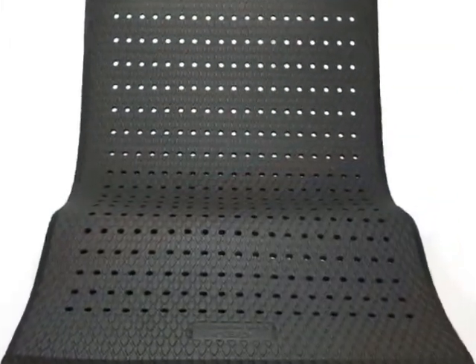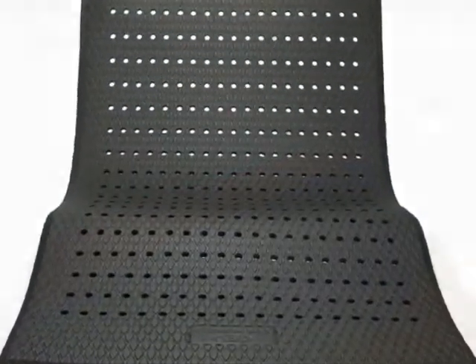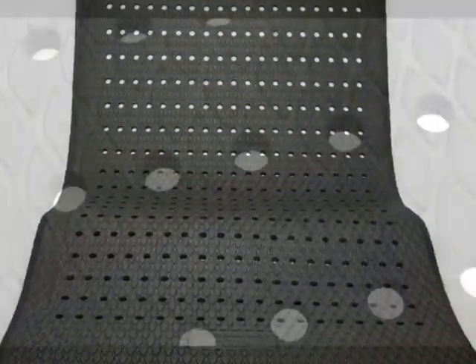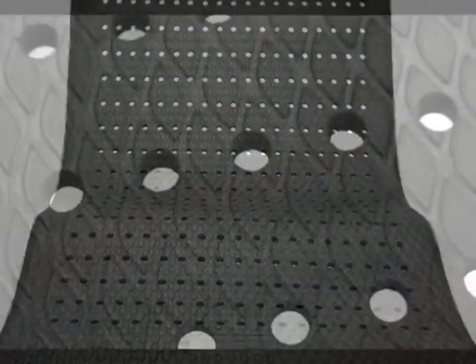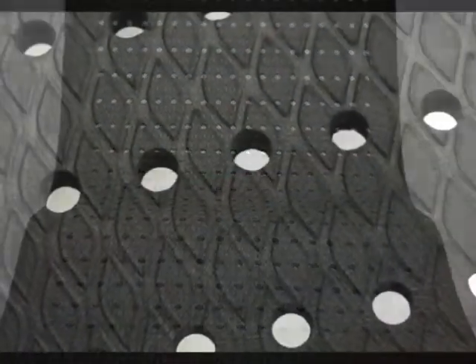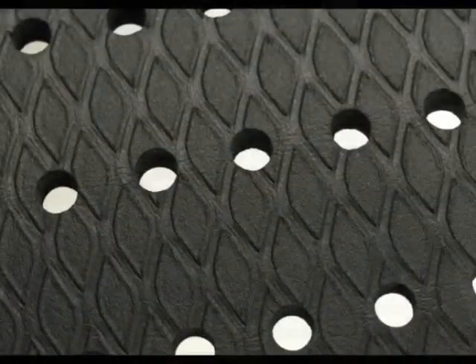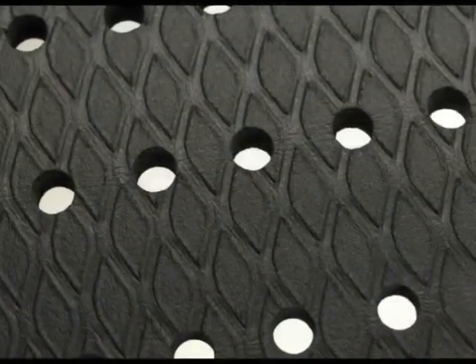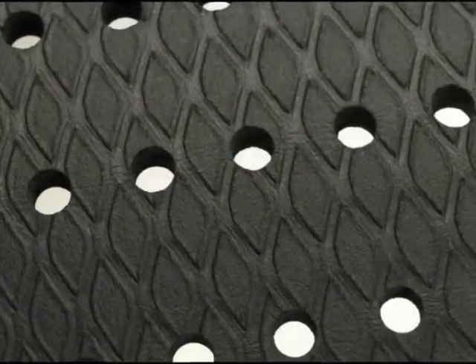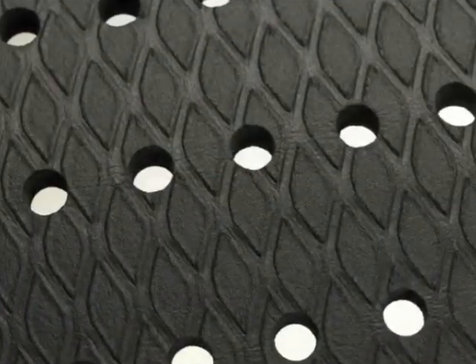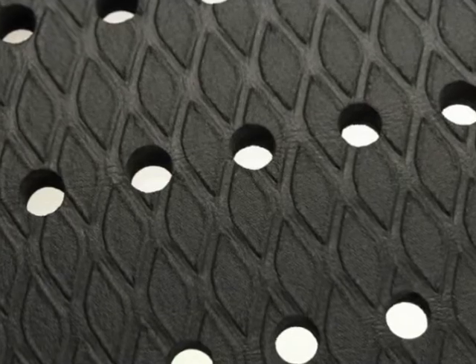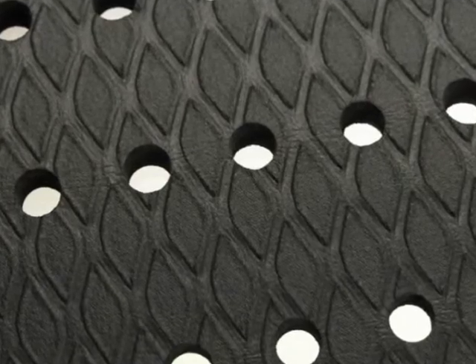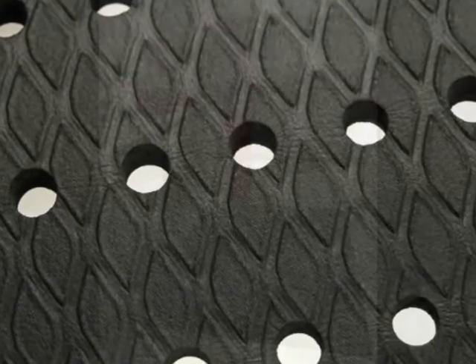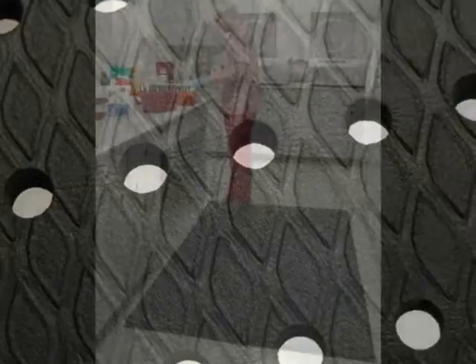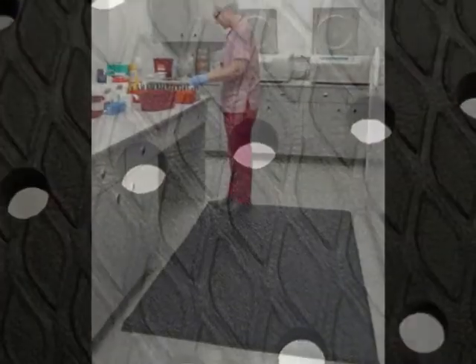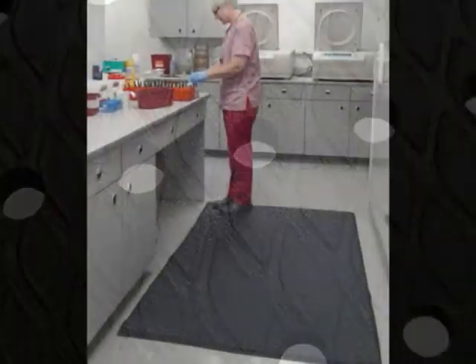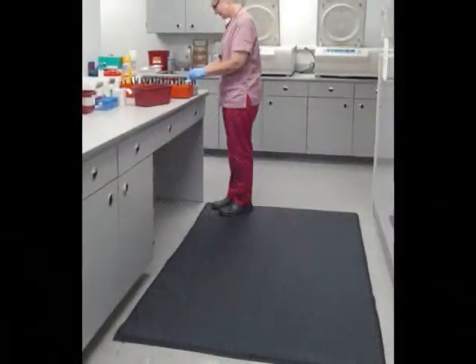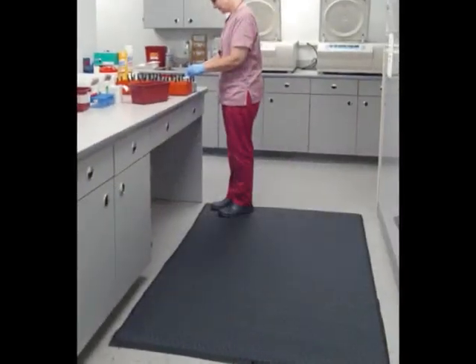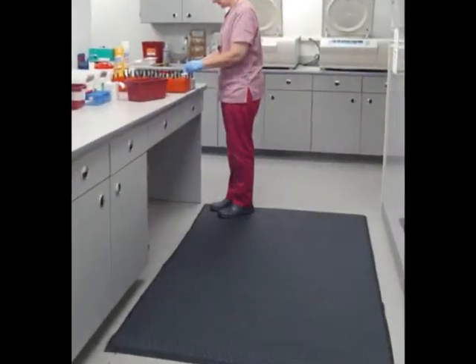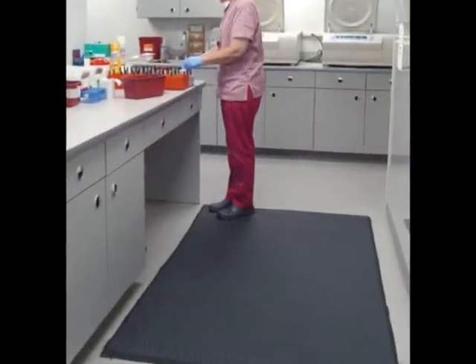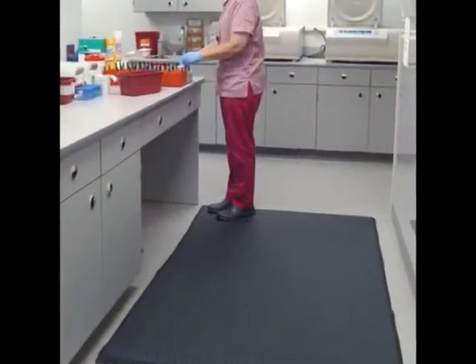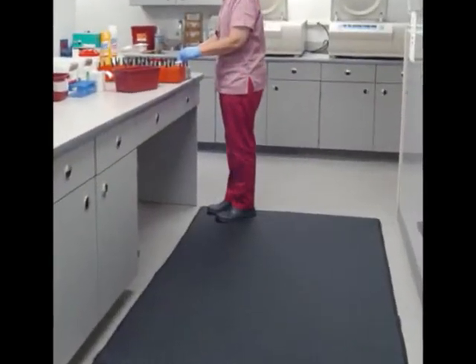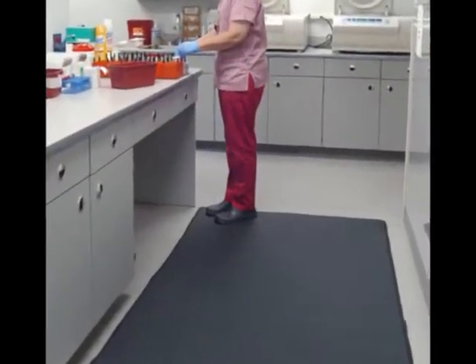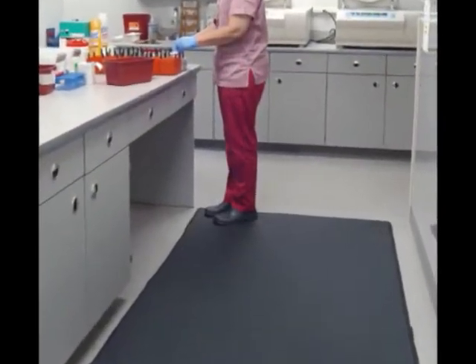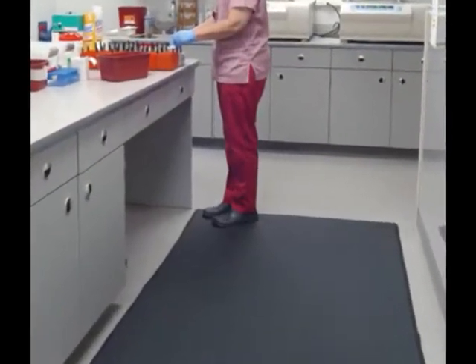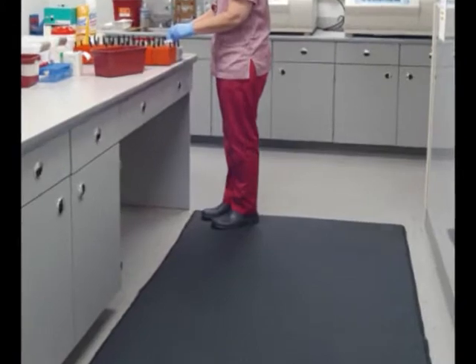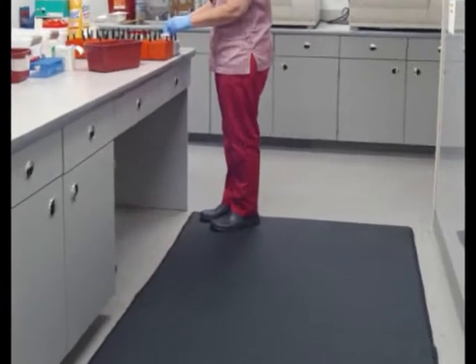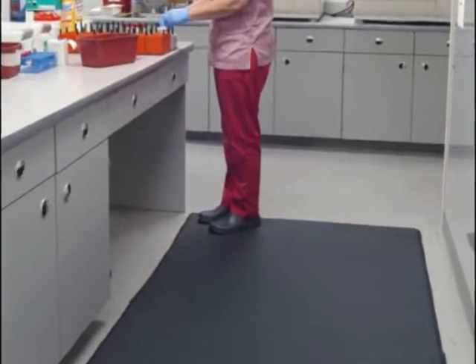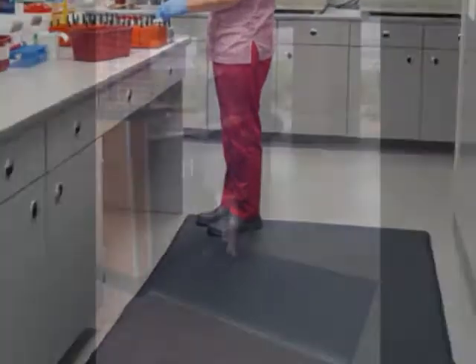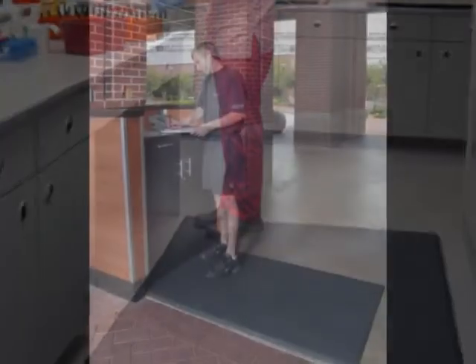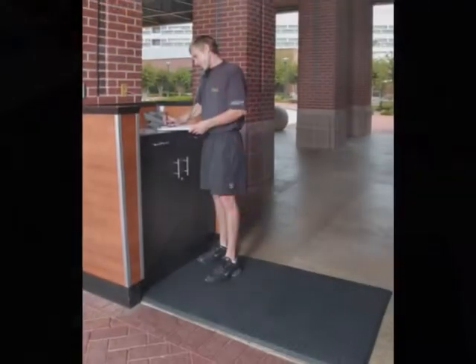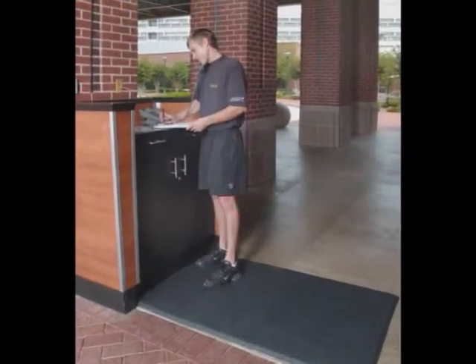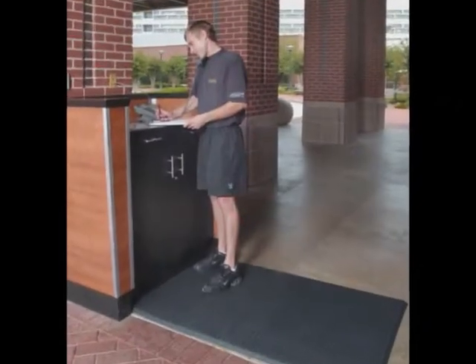Diamond Cushion is perfect for use anywhere people have to stand. Diamond Cushion mats are covered by a 100% customer satisfaction guarantee. Start enjoying the benefits today.